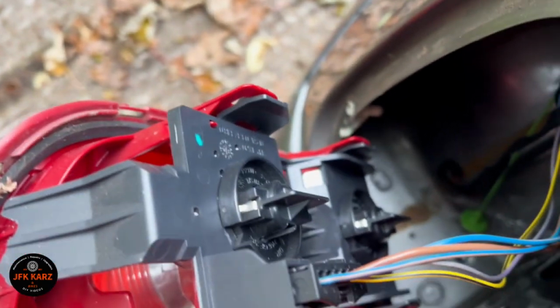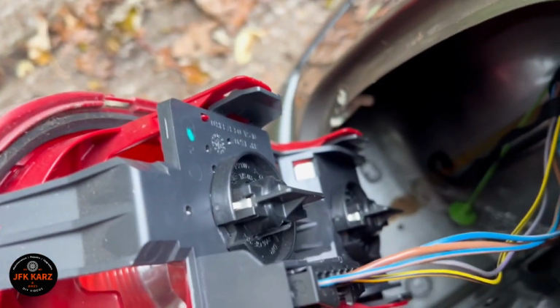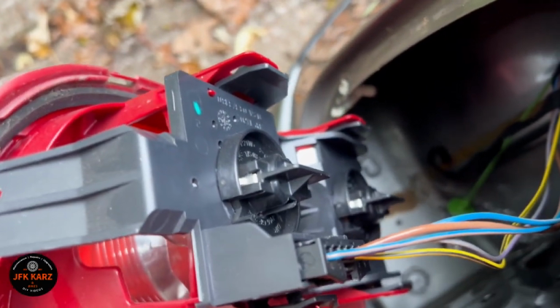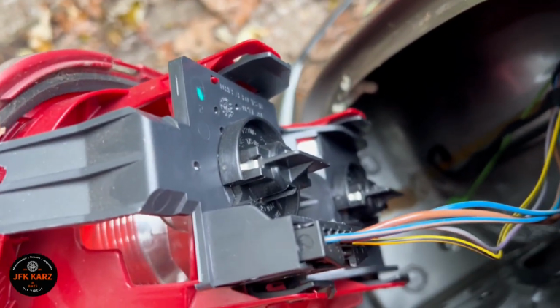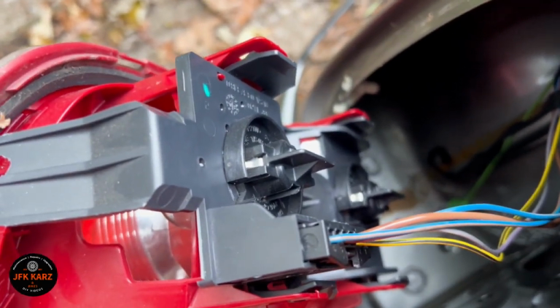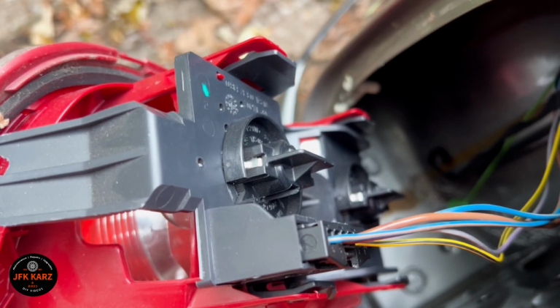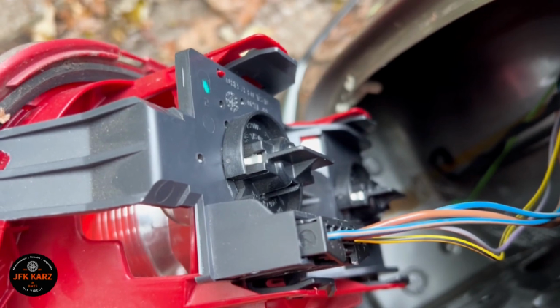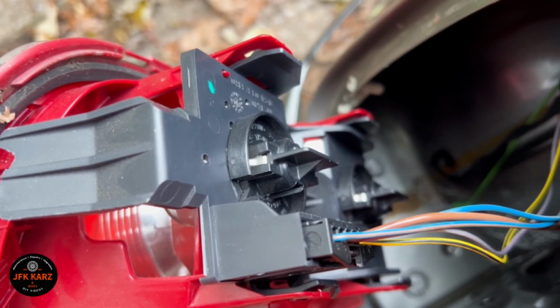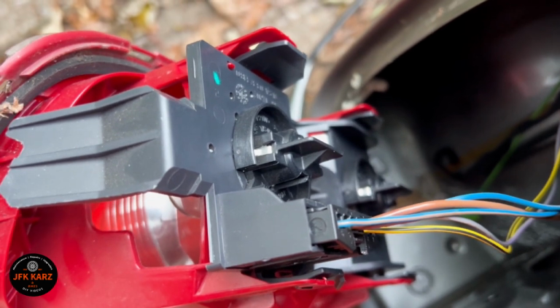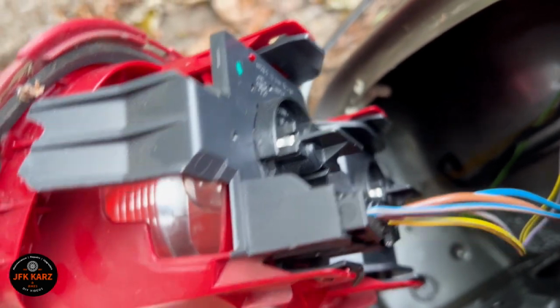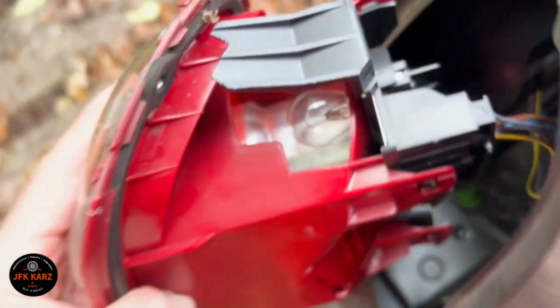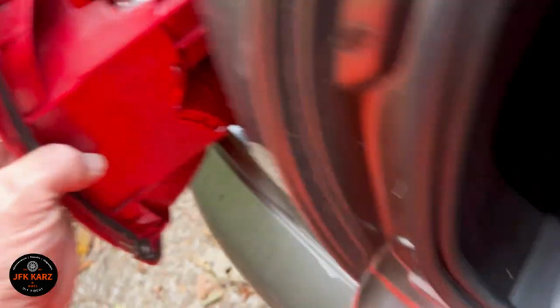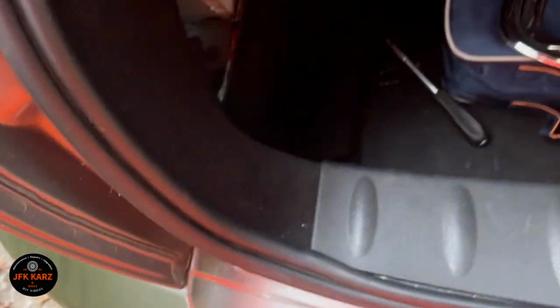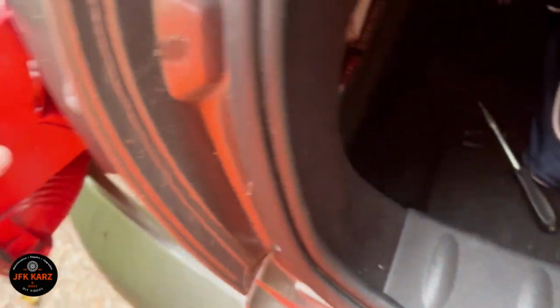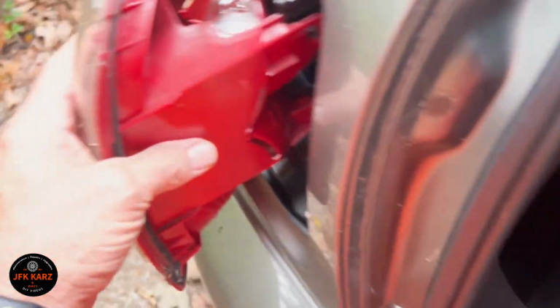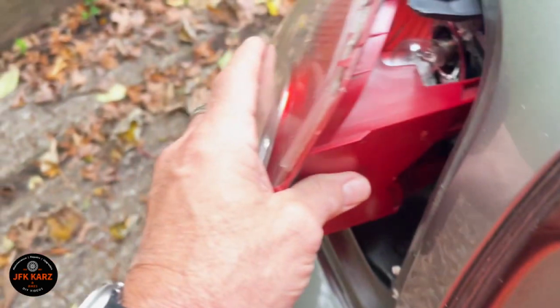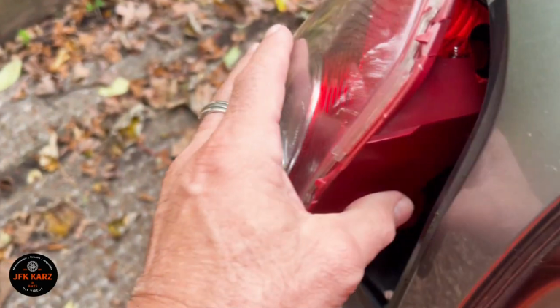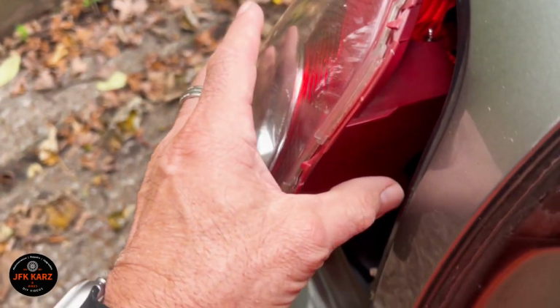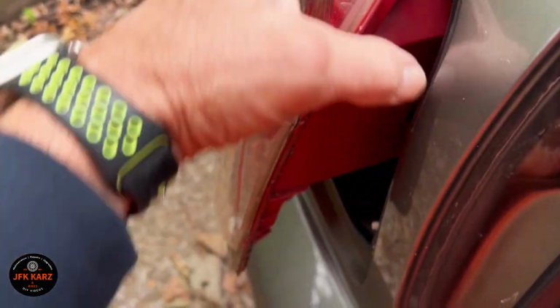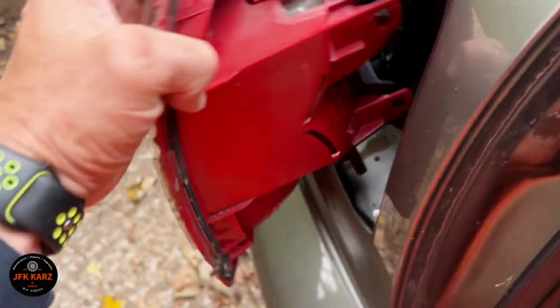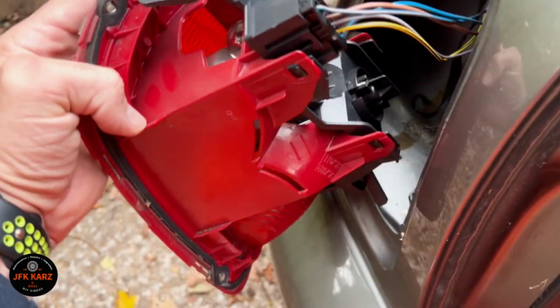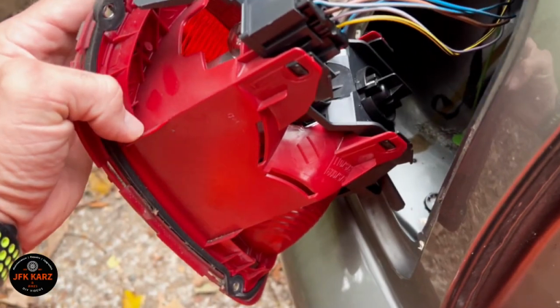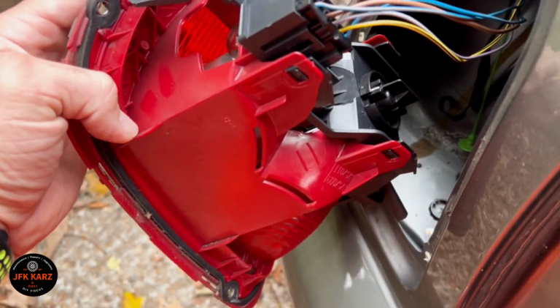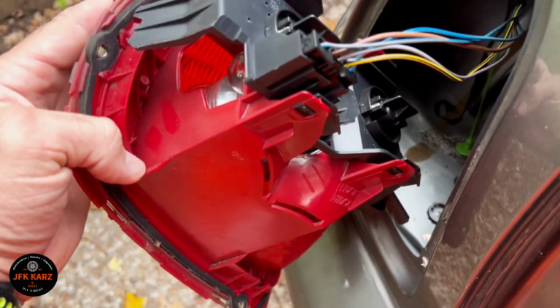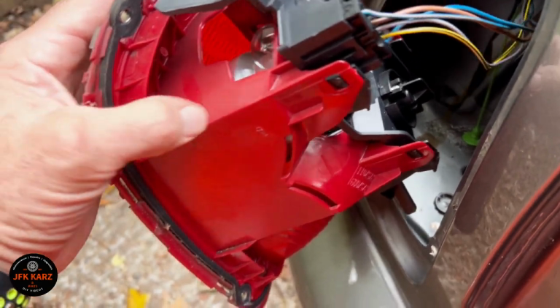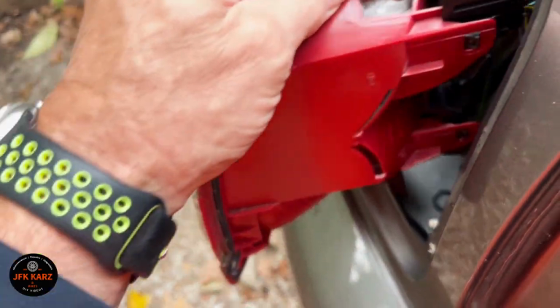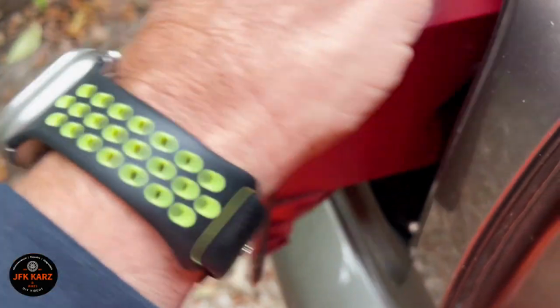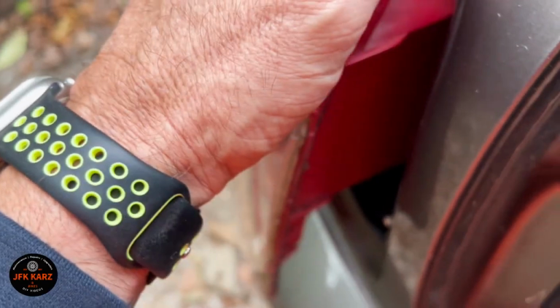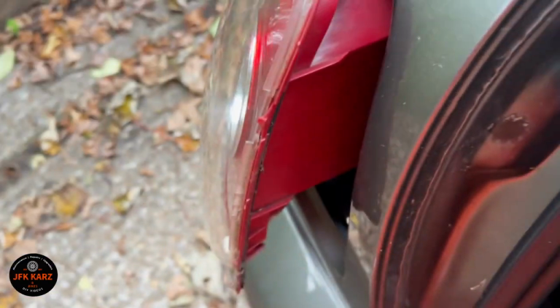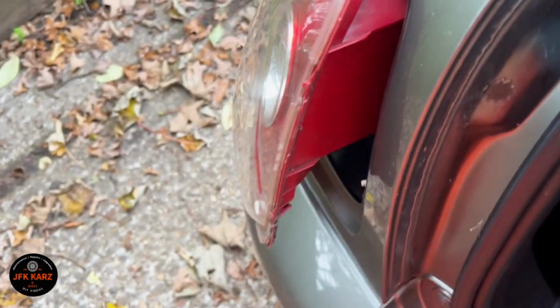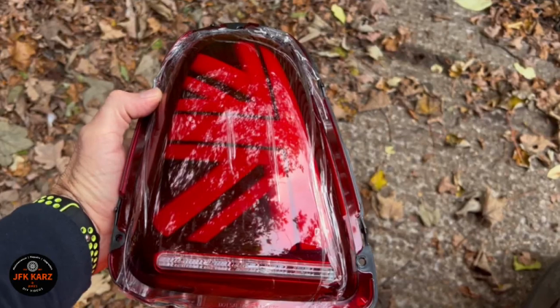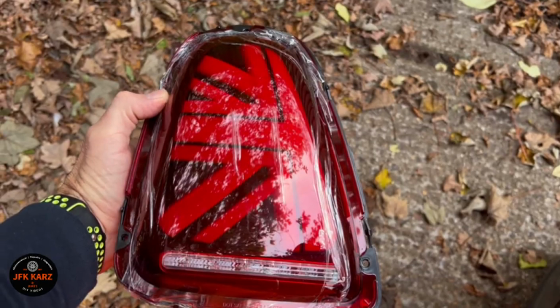So if you obviously need to do bulb changes, that's how you can access them. It's the same on each side — the hatch is bigger on the other side but it's the same principle. I'm going to take the connector off and try the new light.